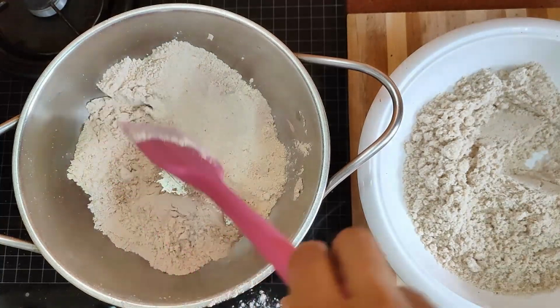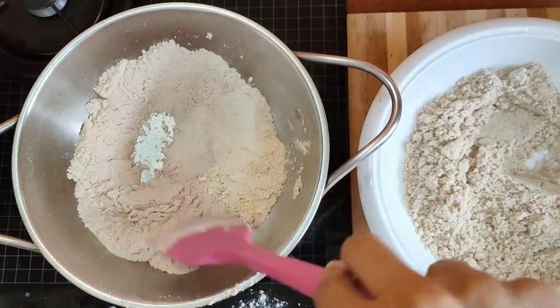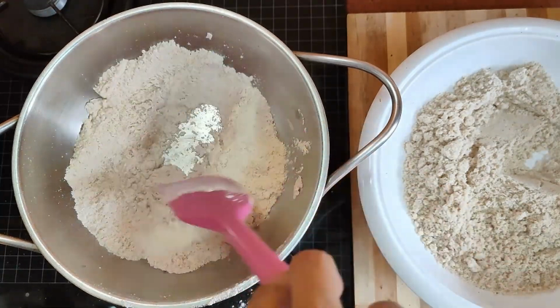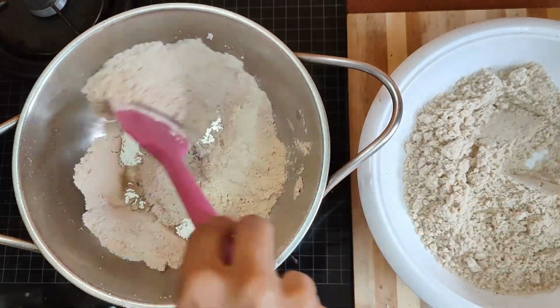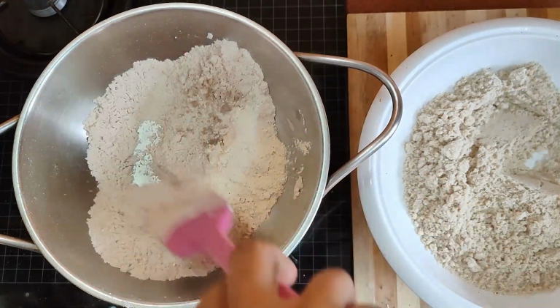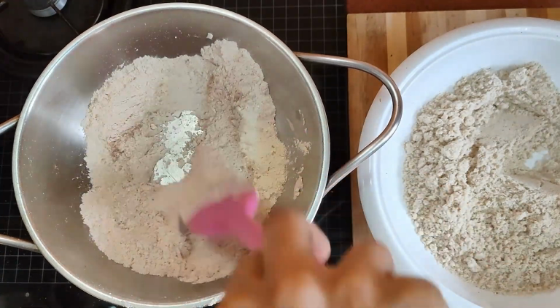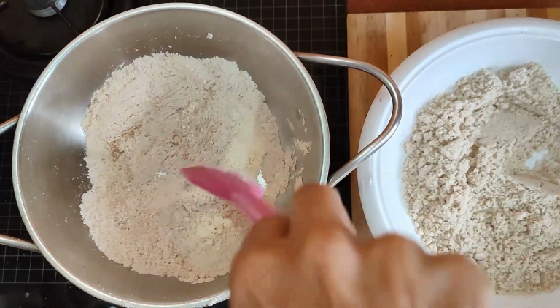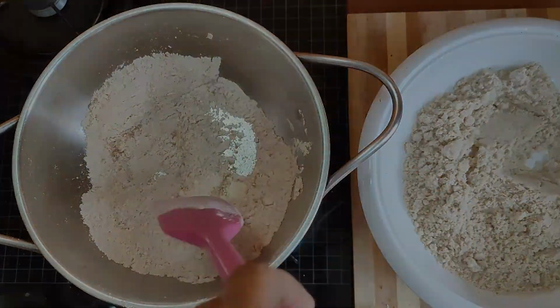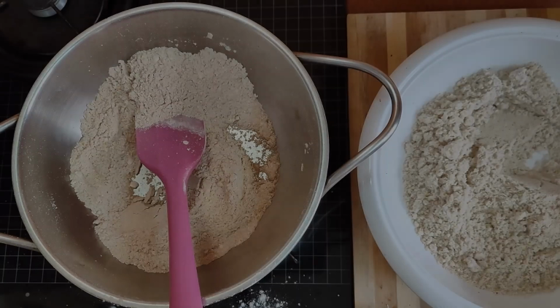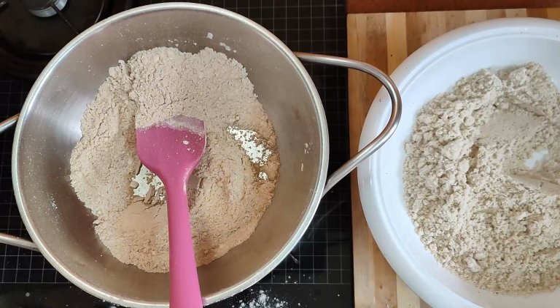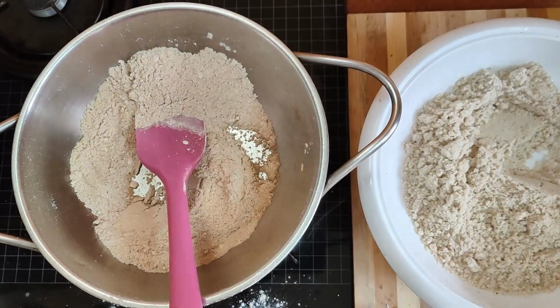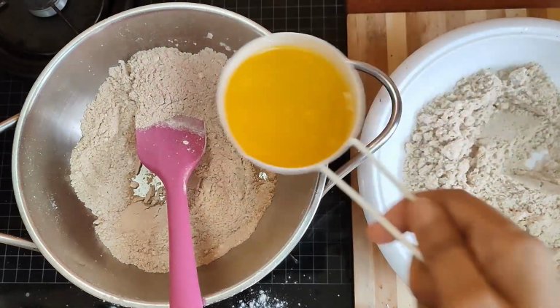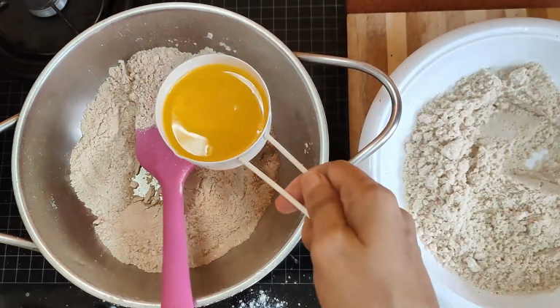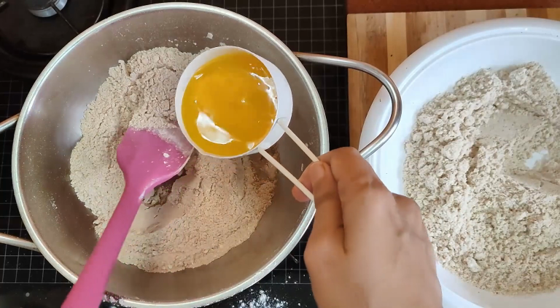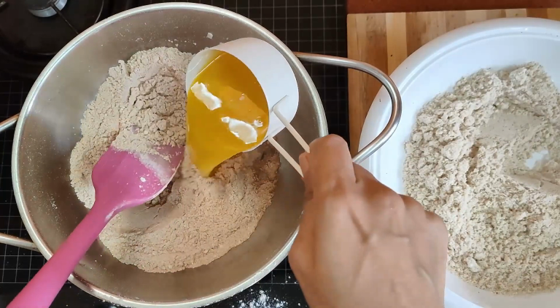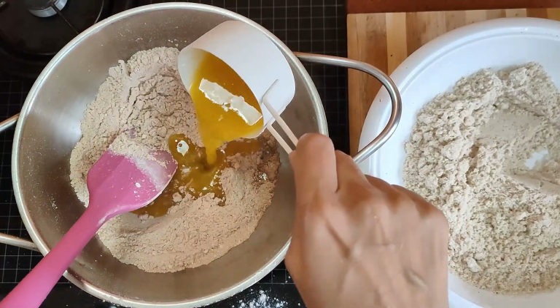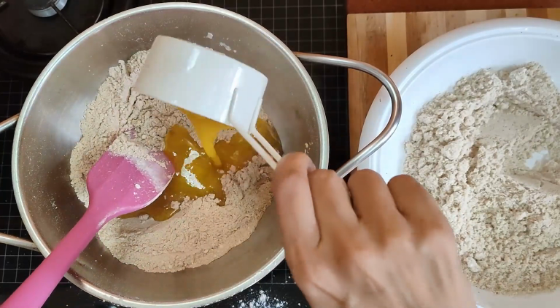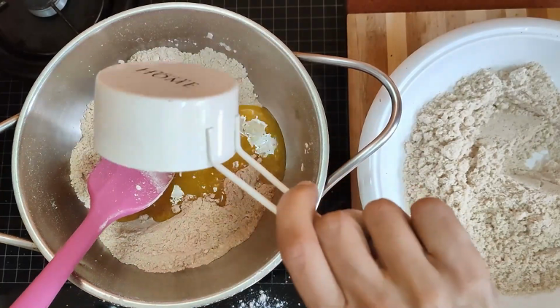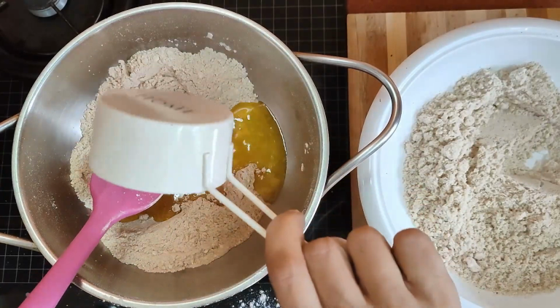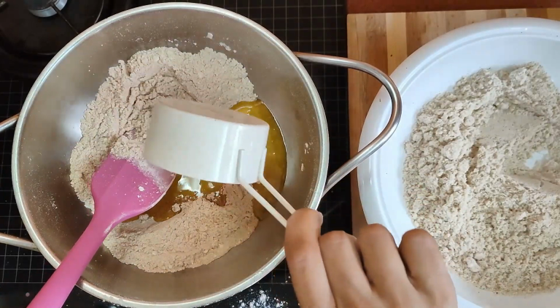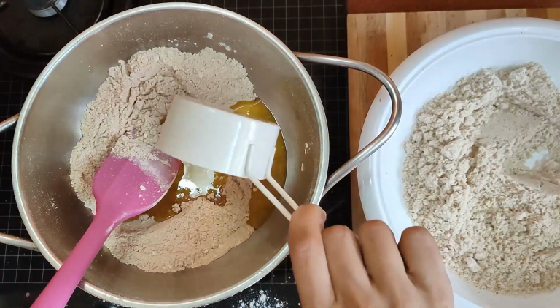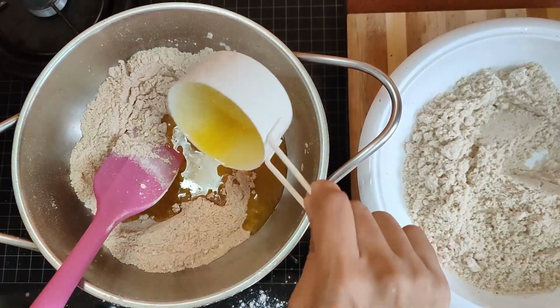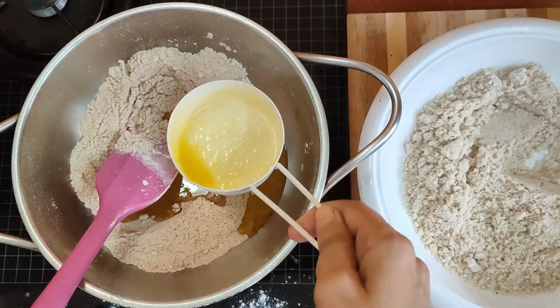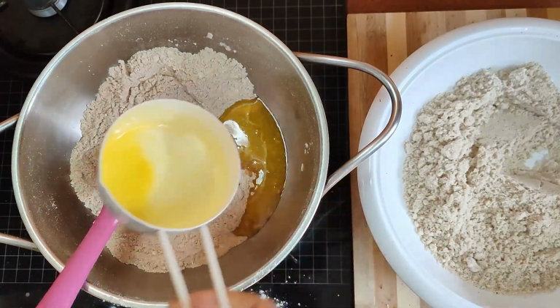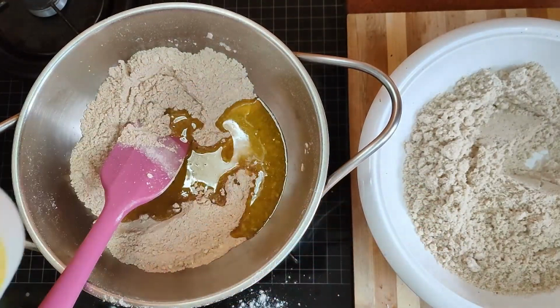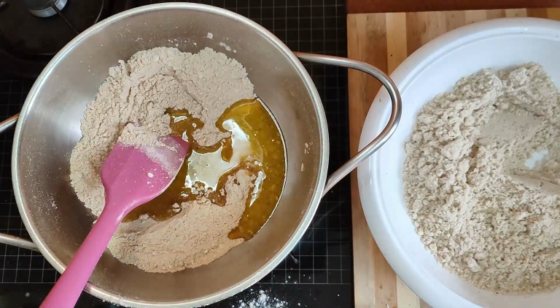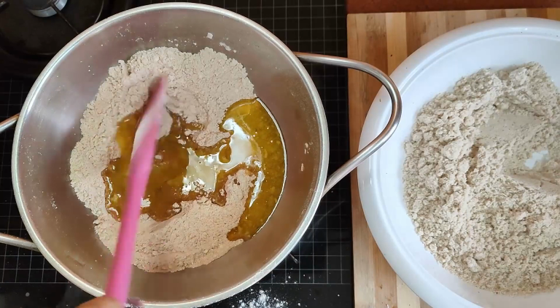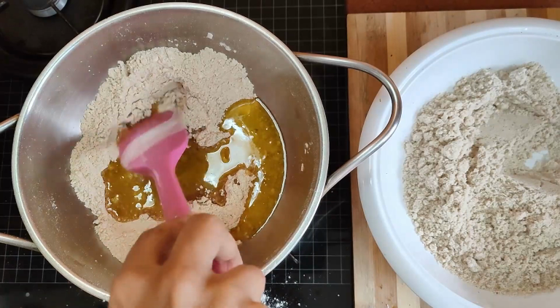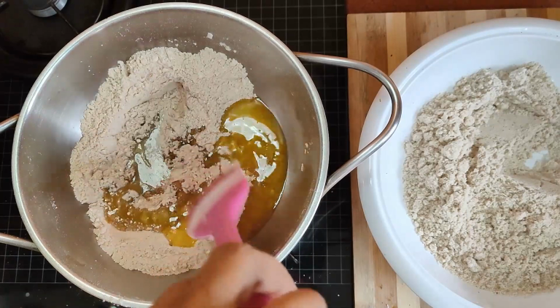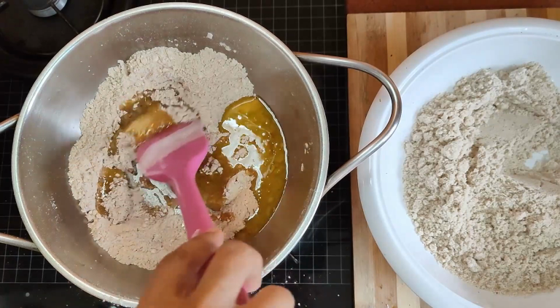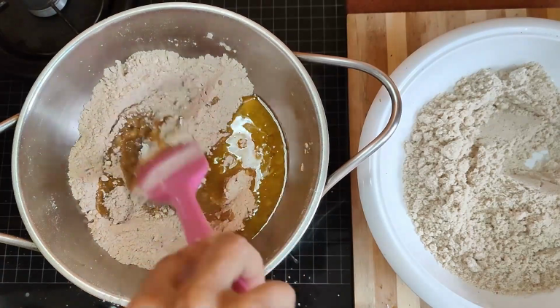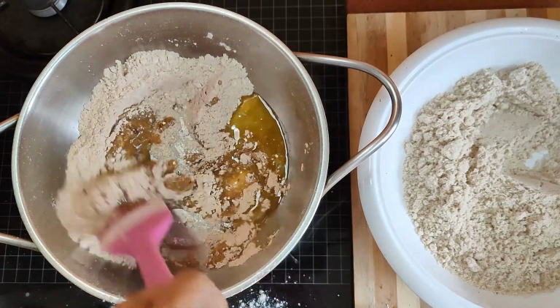Then add one tablespoon of gram flour and one tablespoon of semolina (rava), and again dry roast until everything becomes a little brown.